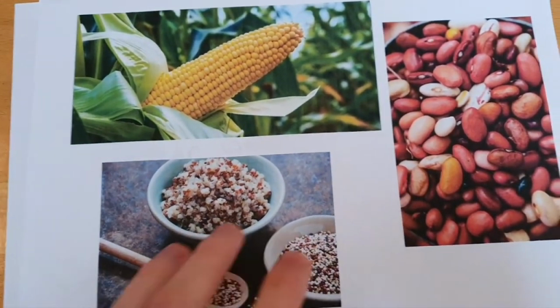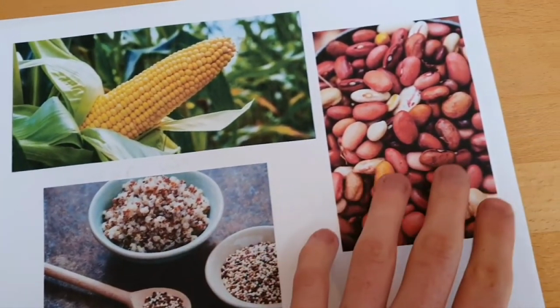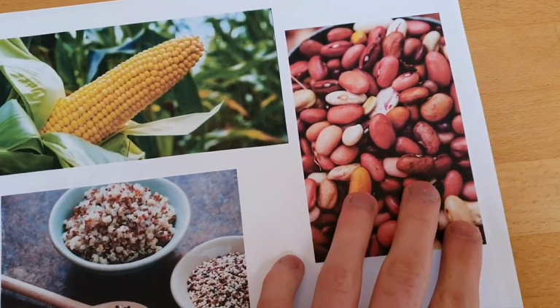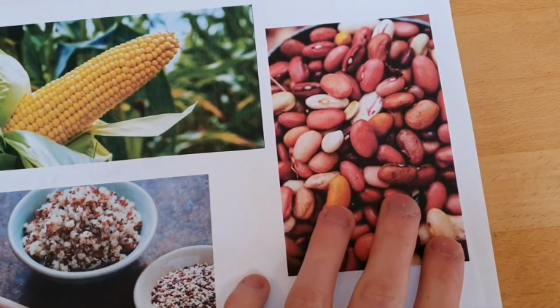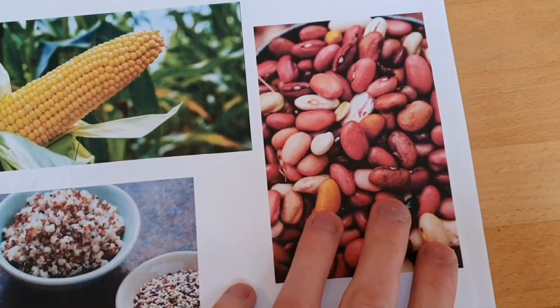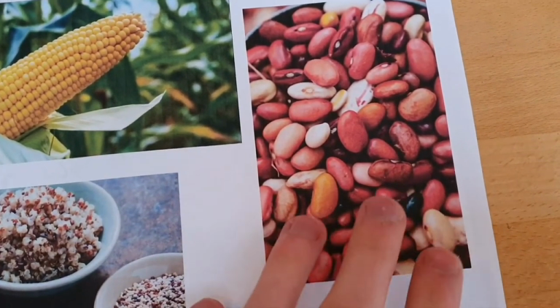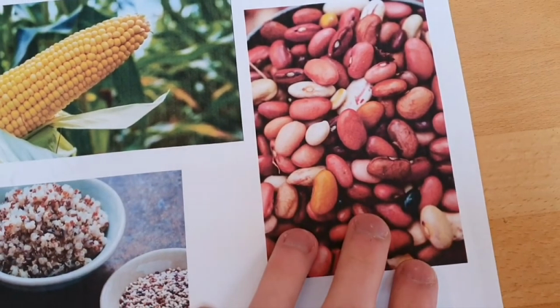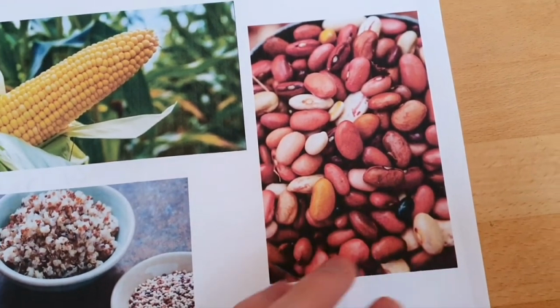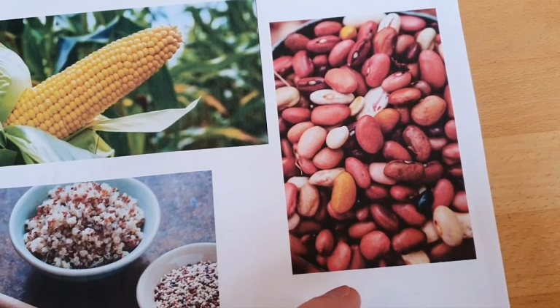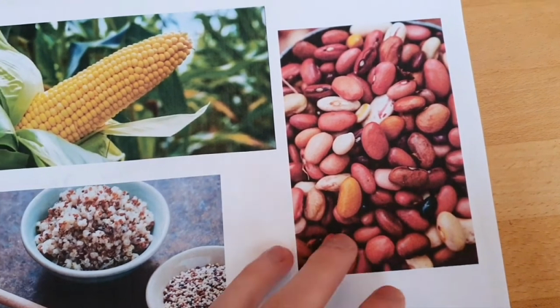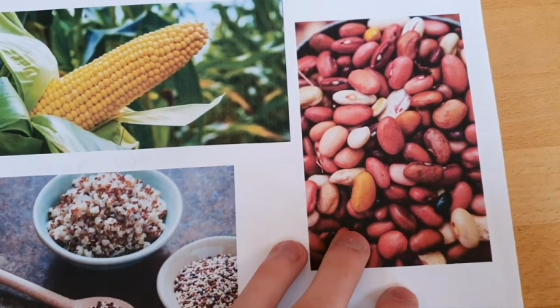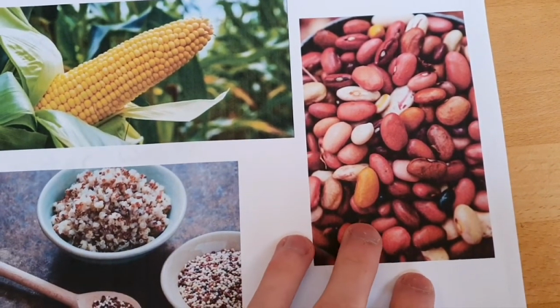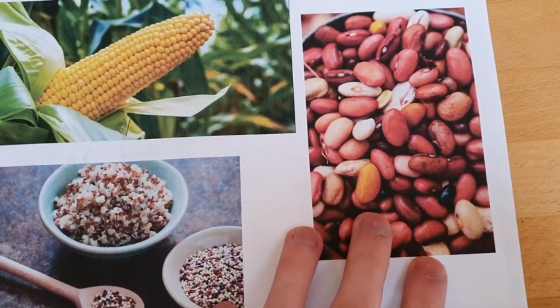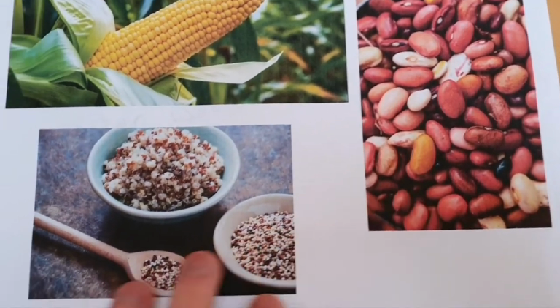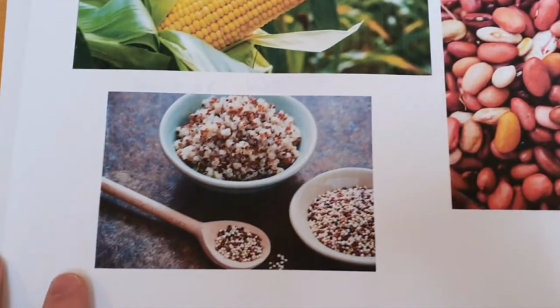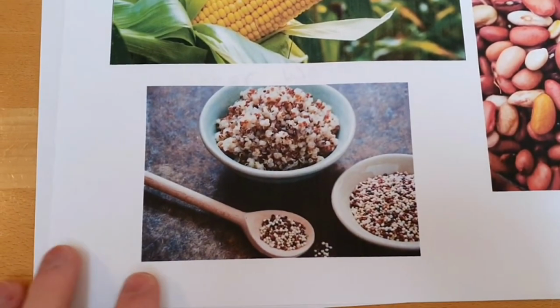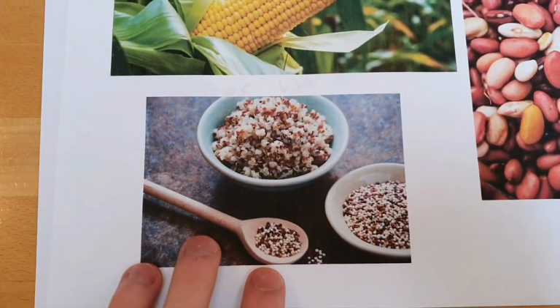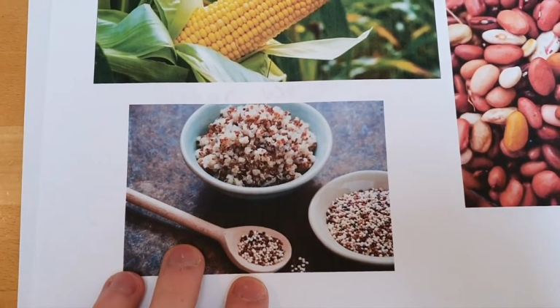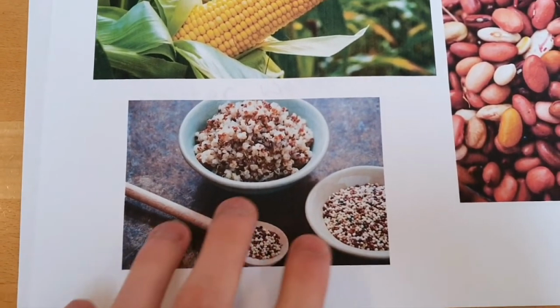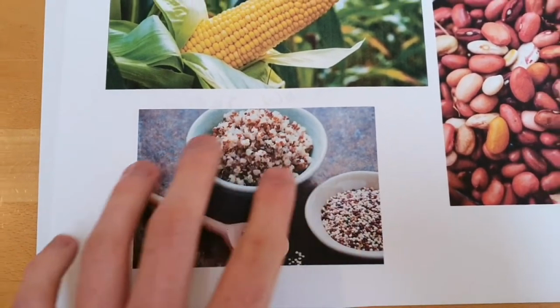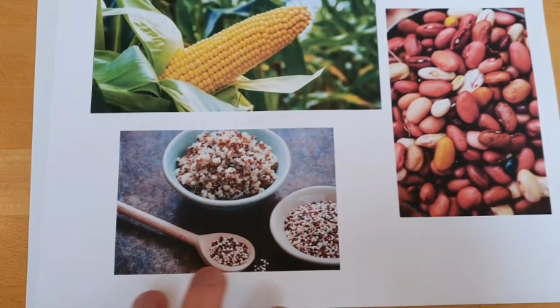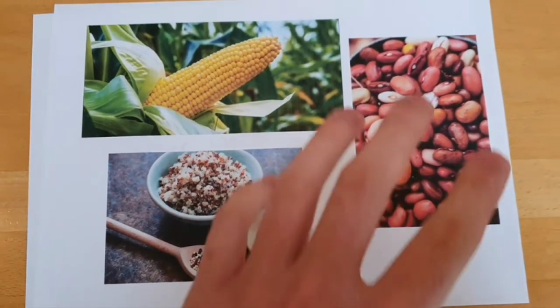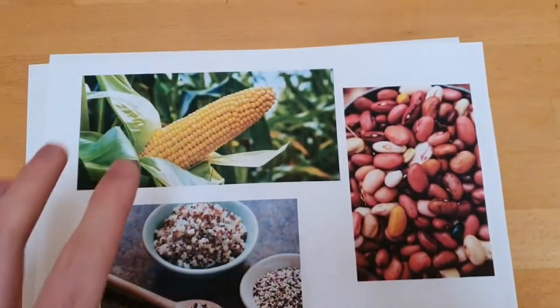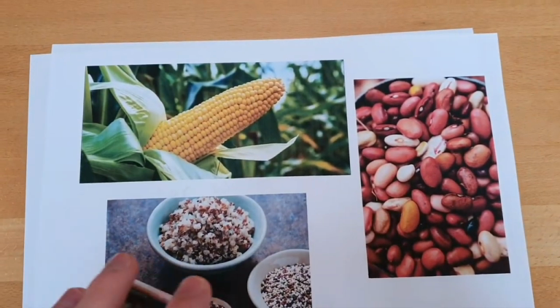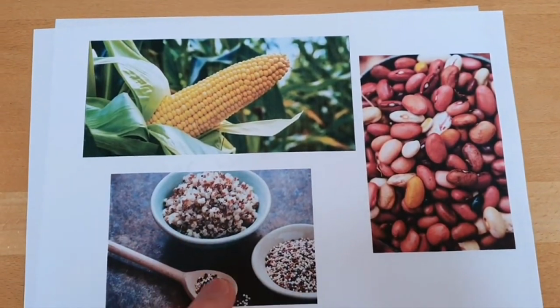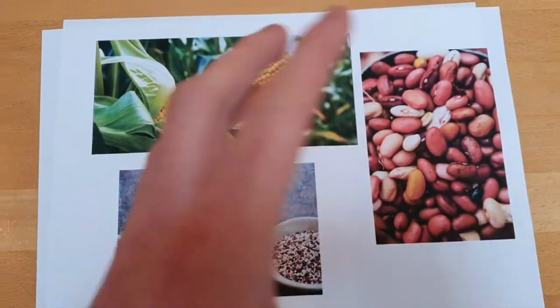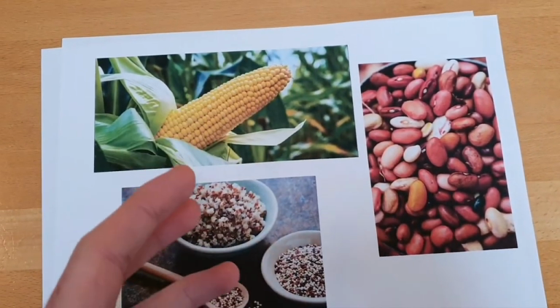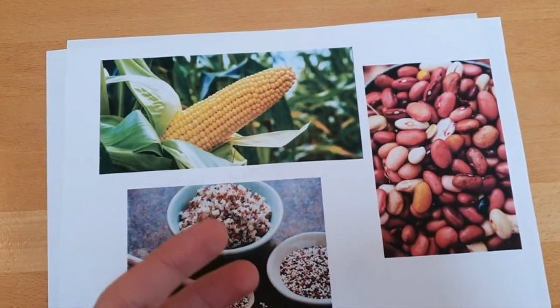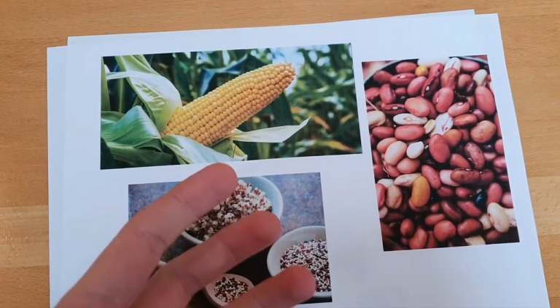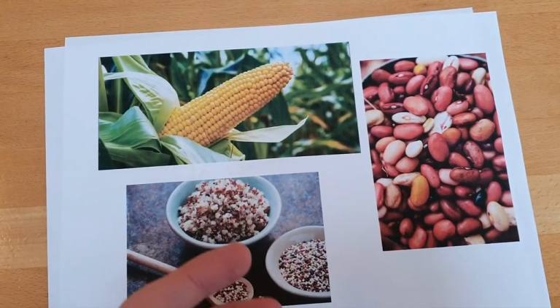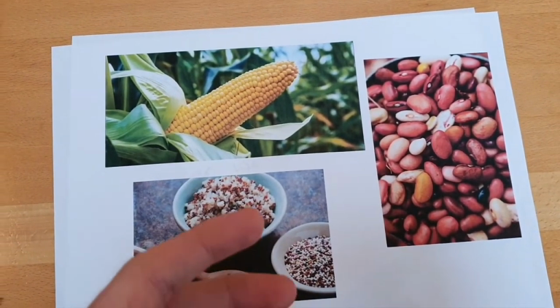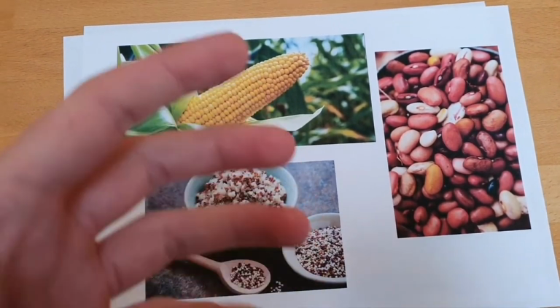Alongside that they had things like beans and pulses that they'd grow. And they had things like quinoa — lots of different types of grains that they'd have as a staple of their diet.